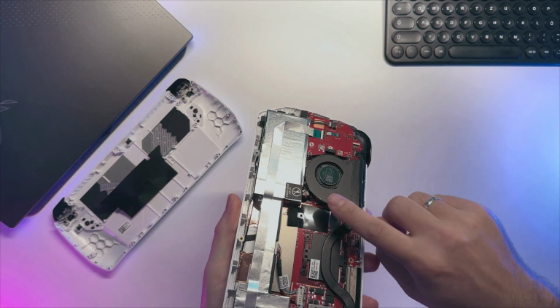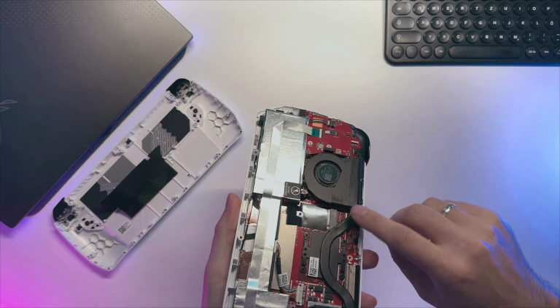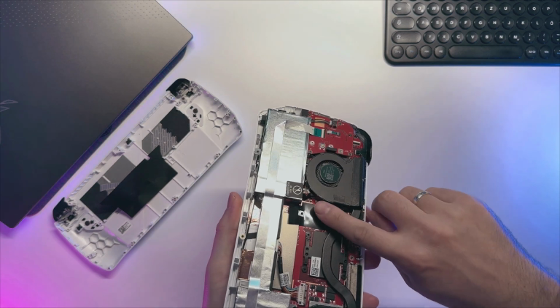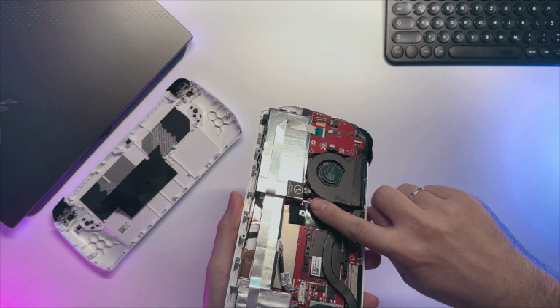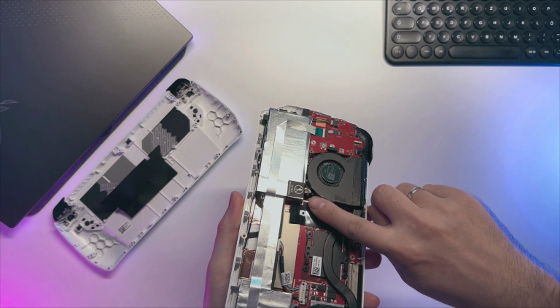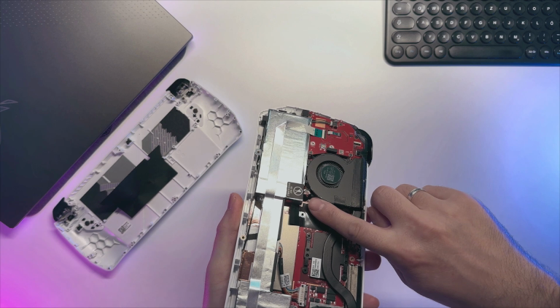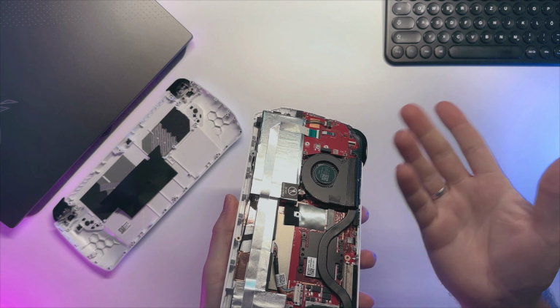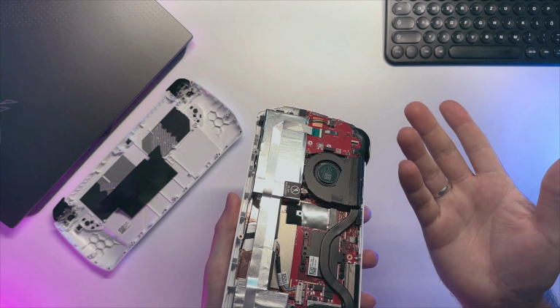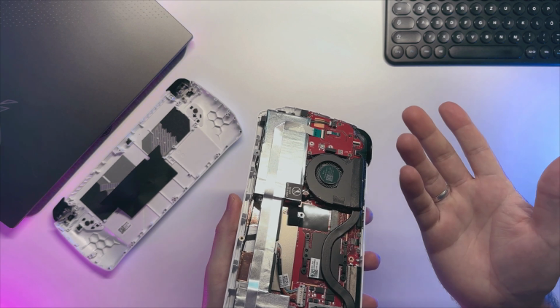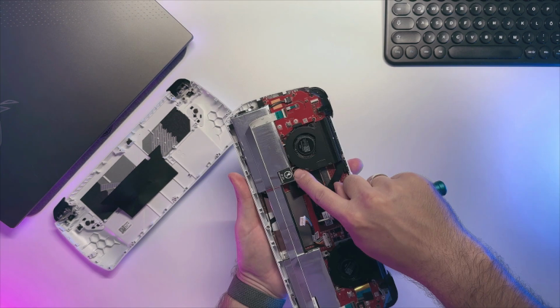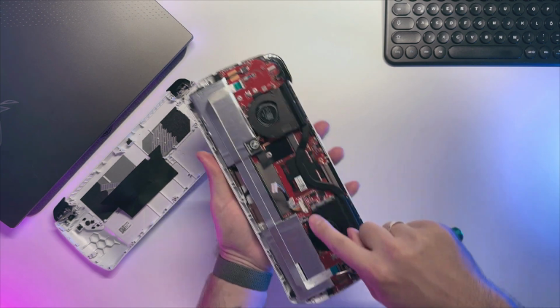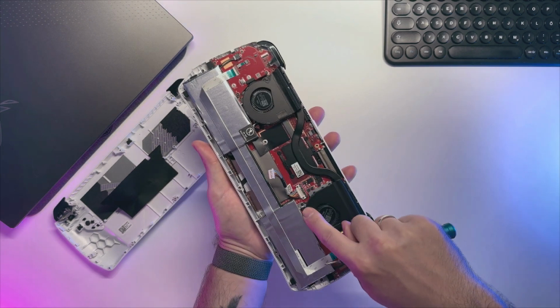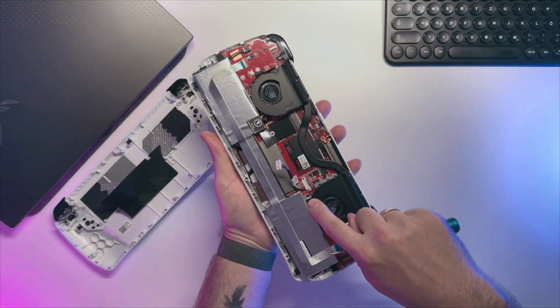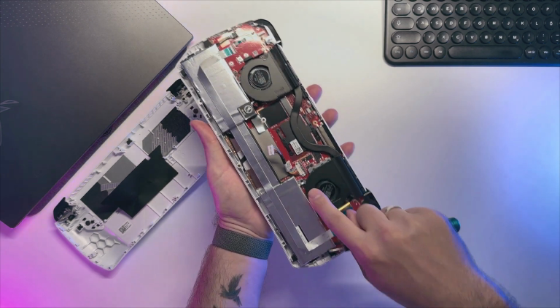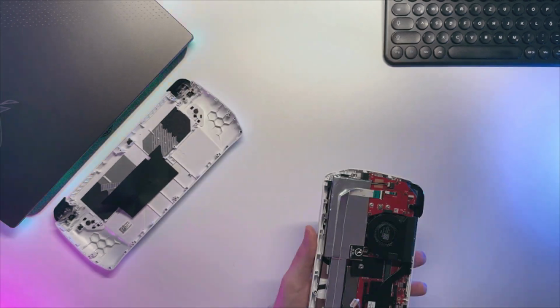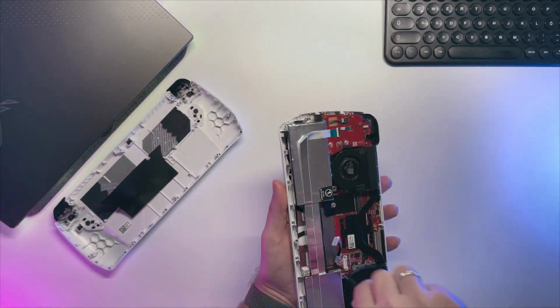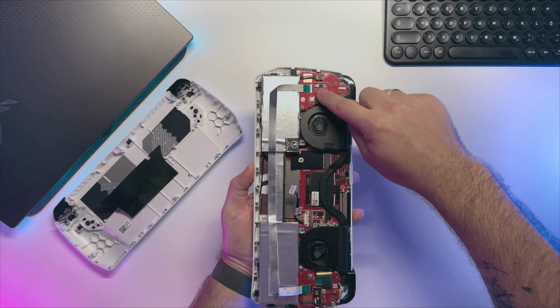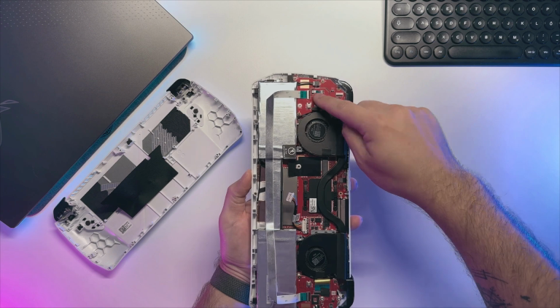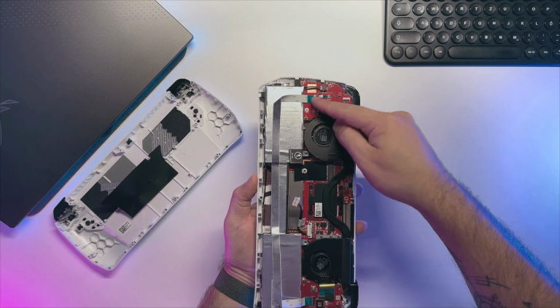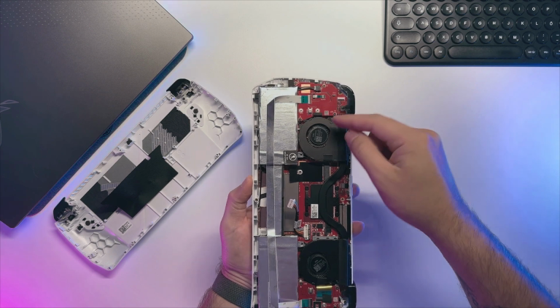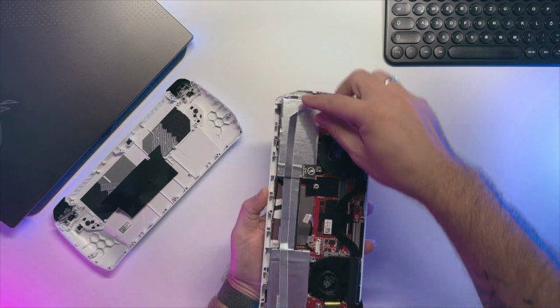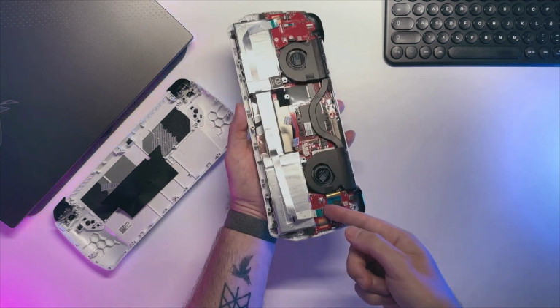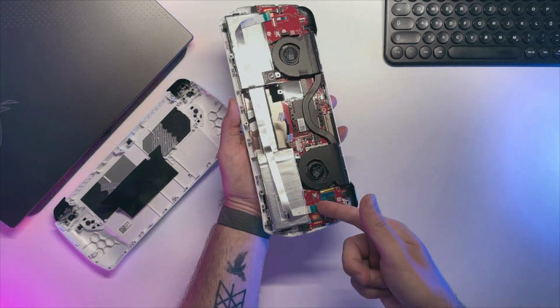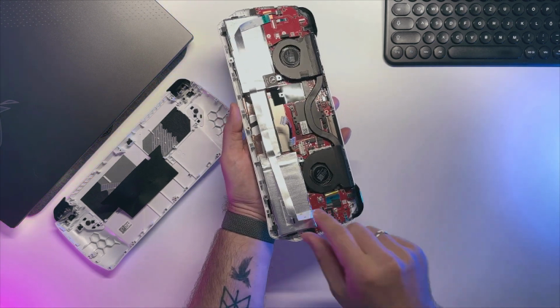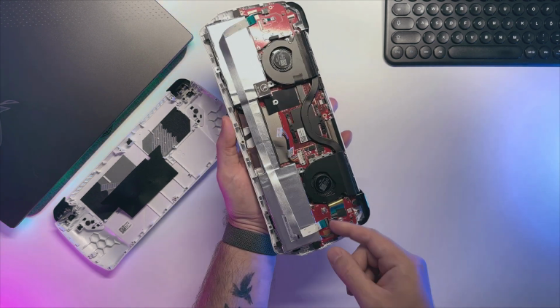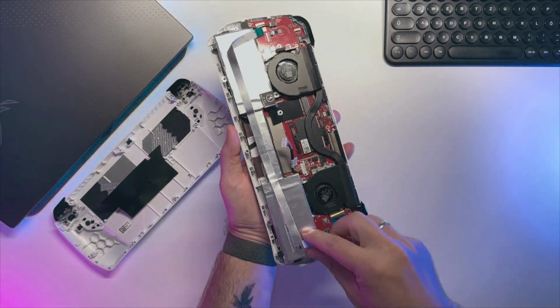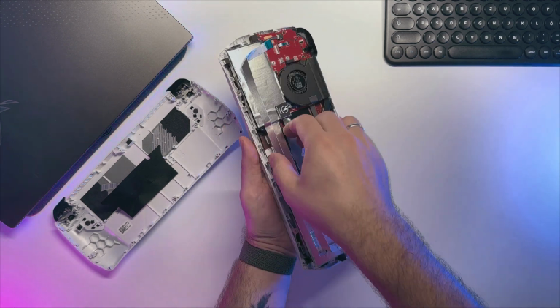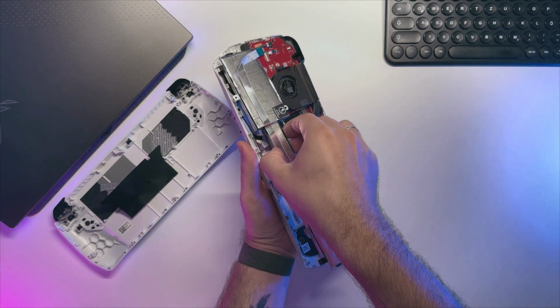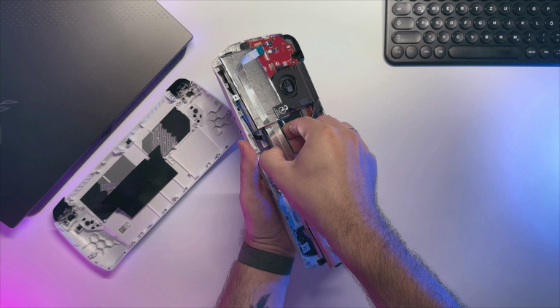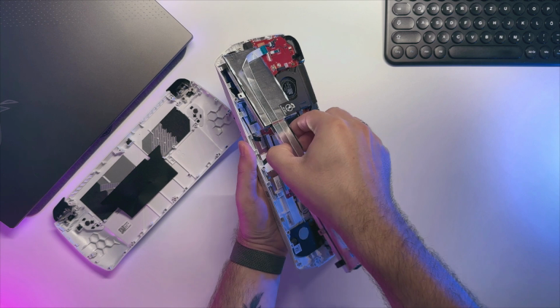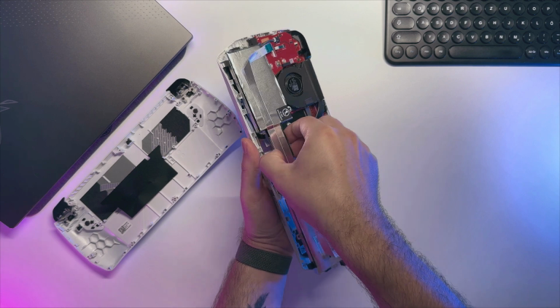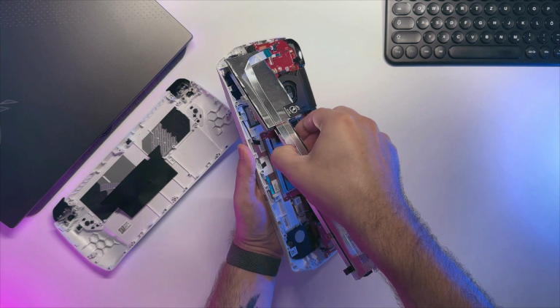Also, Asus is still doing this nonsense with warranty stickers — what the hell, Asus. To remove the battery I will need to remove 4 screws, then just disconnect the cable from both sides since it is easier and you don't risk tearing it apart. After that you can gently lift the battery and that's it.